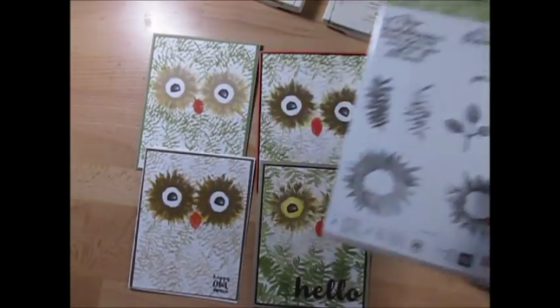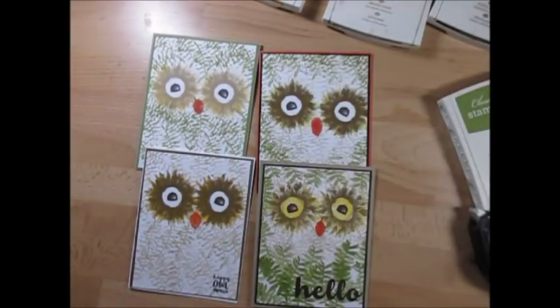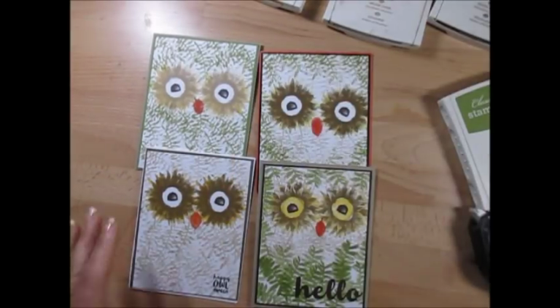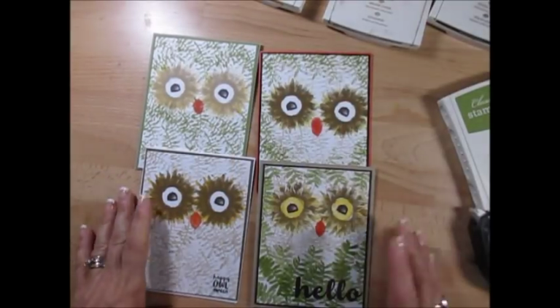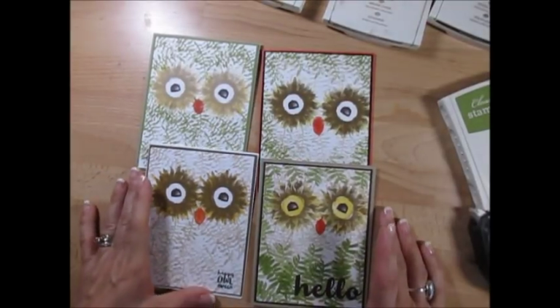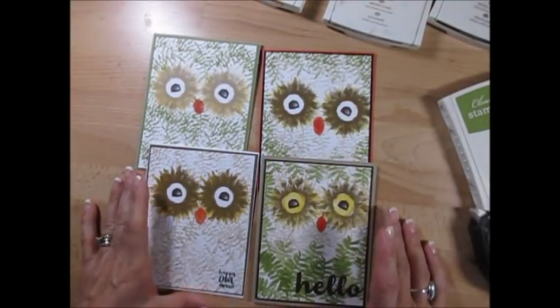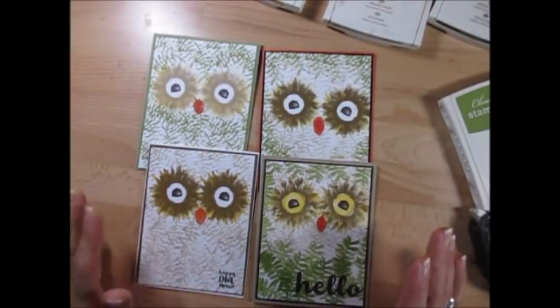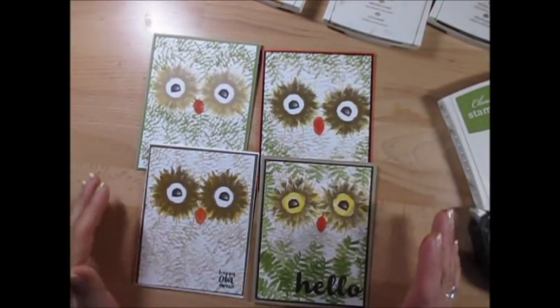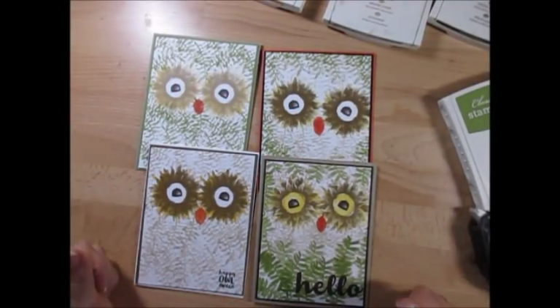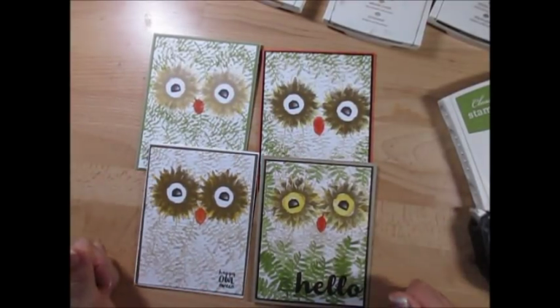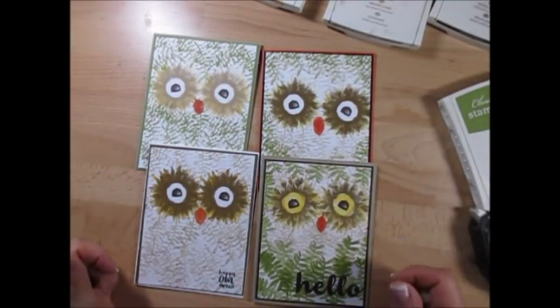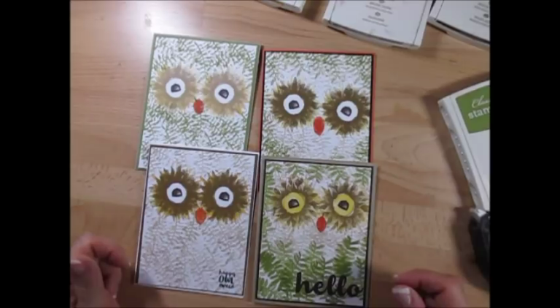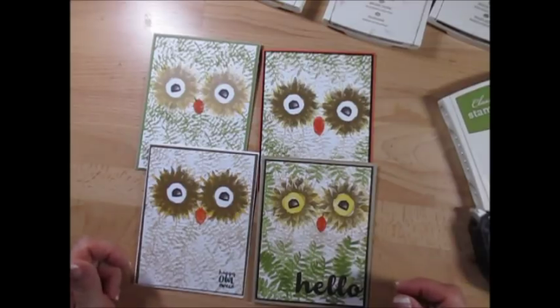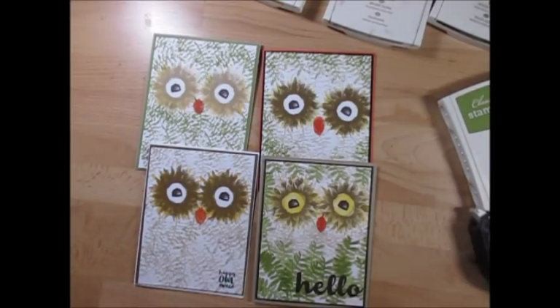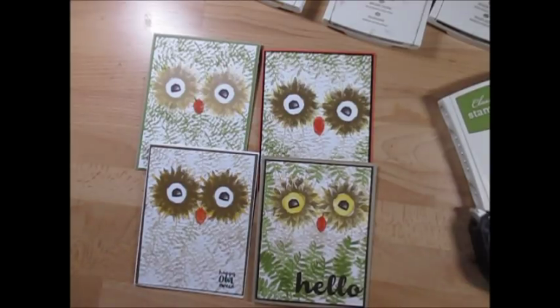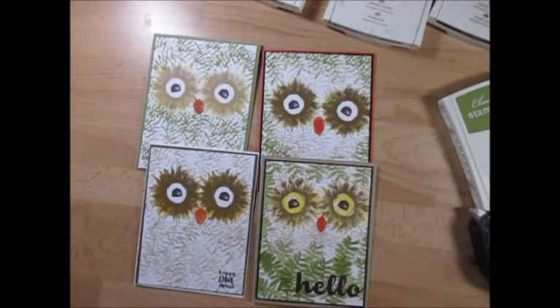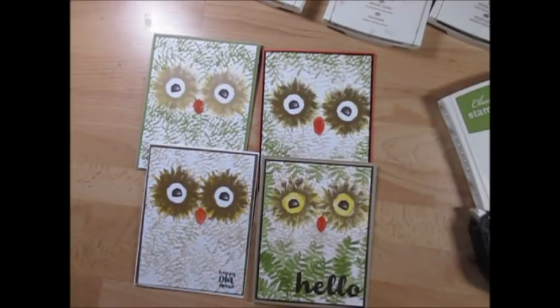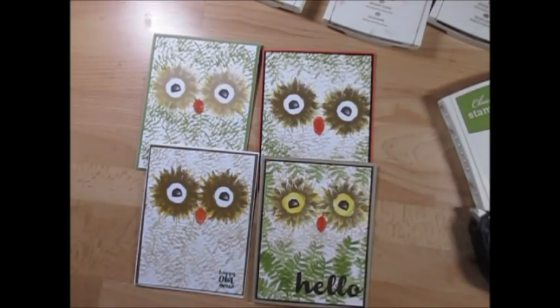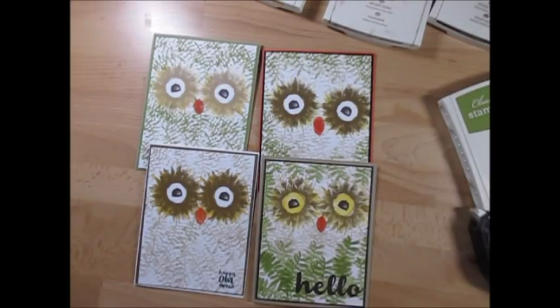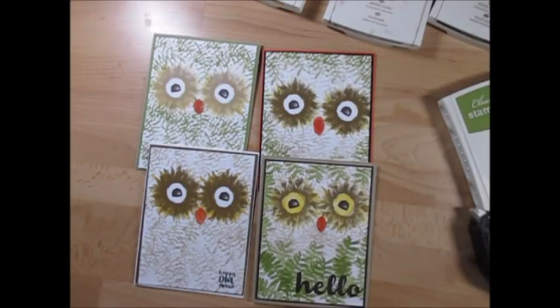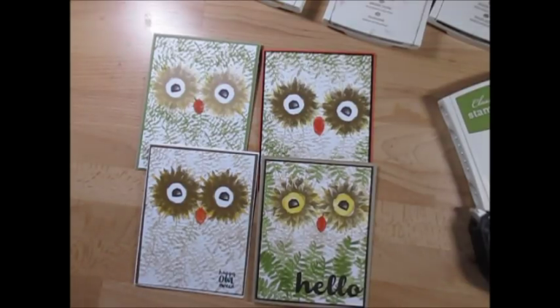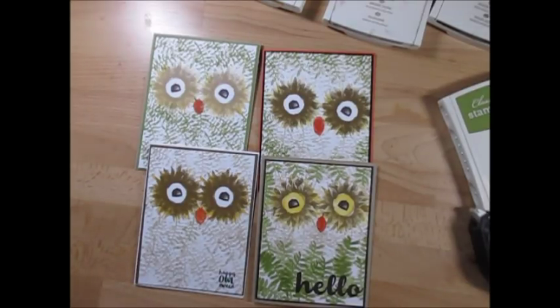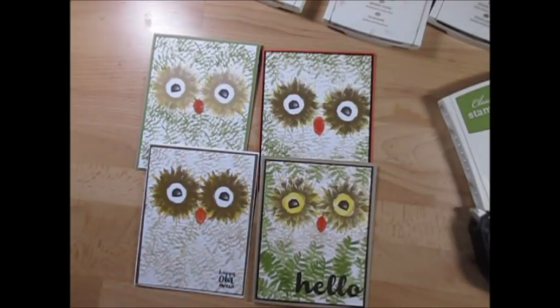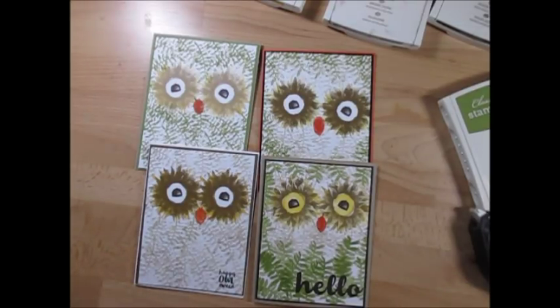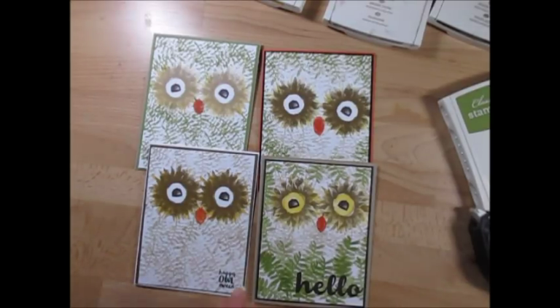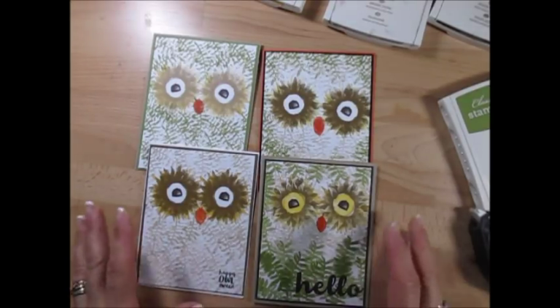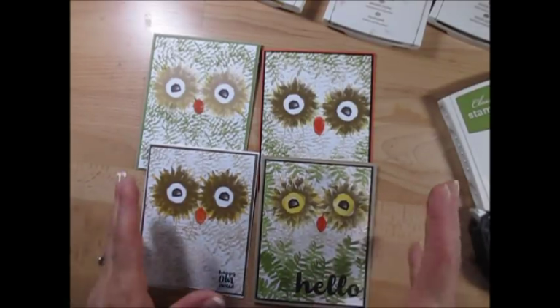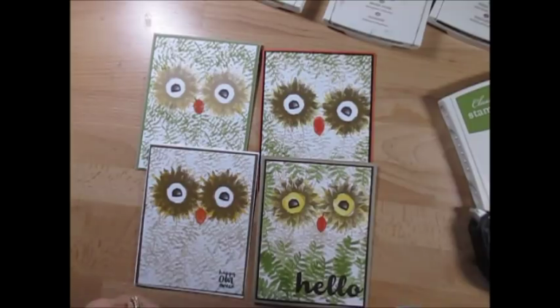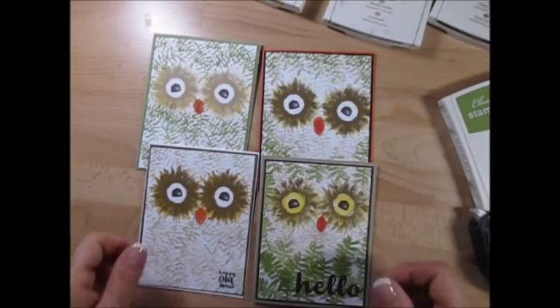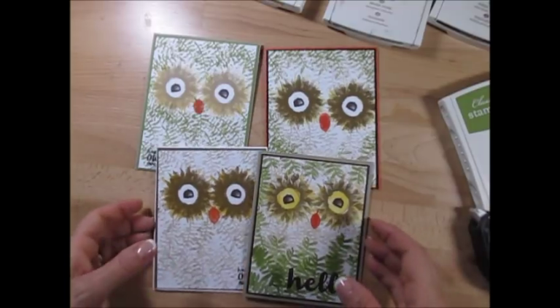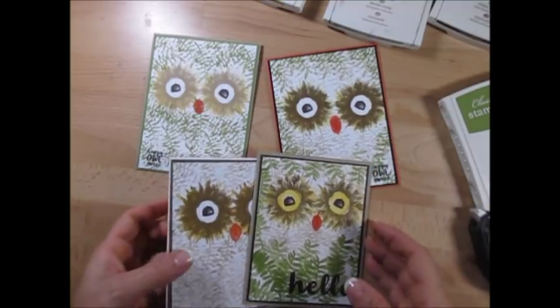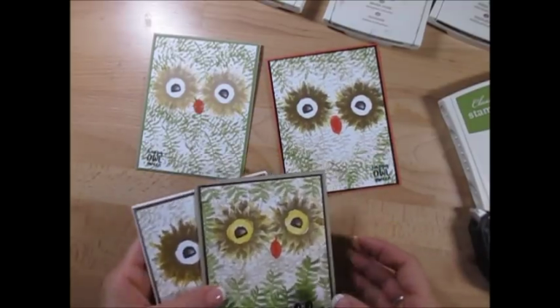This time we're going to make the owl. This was inspired by Barb, one of my team members. So let's get started.